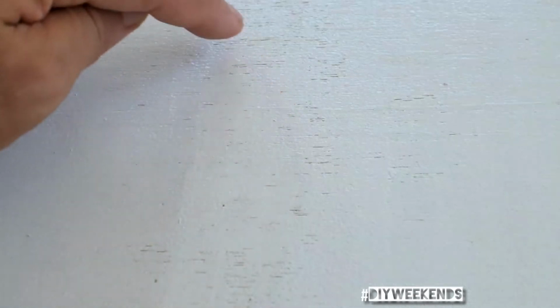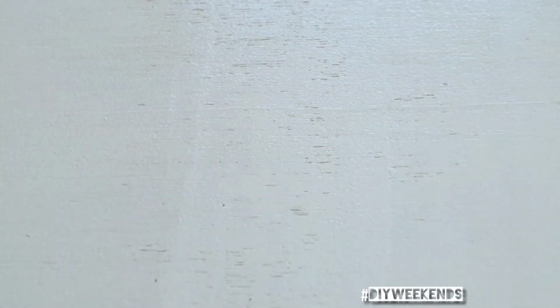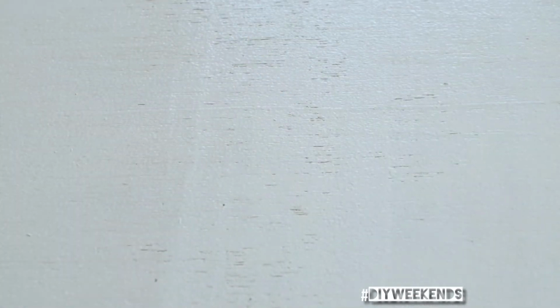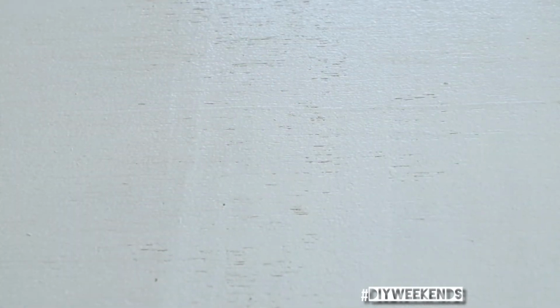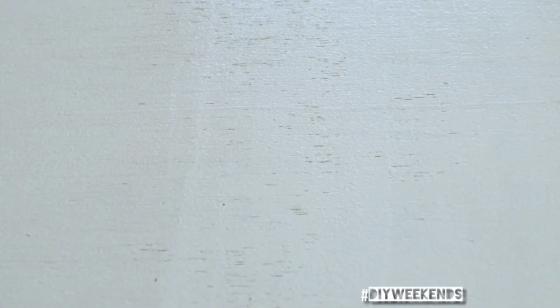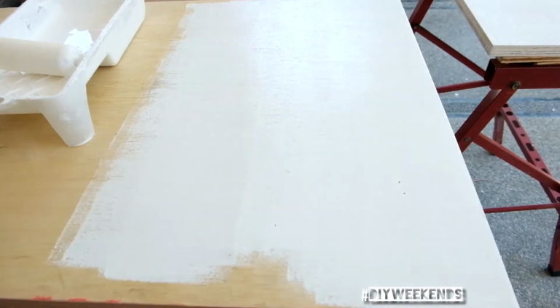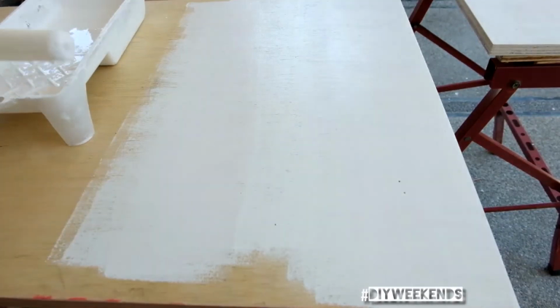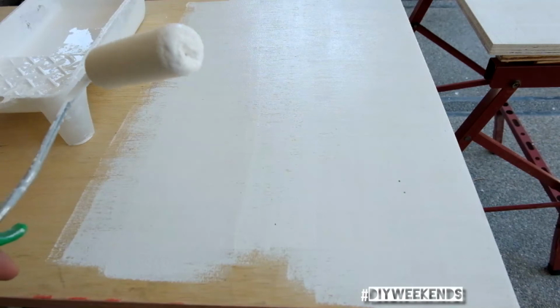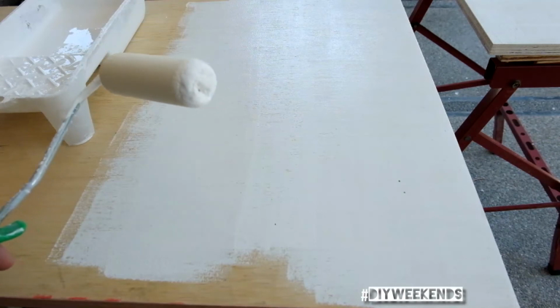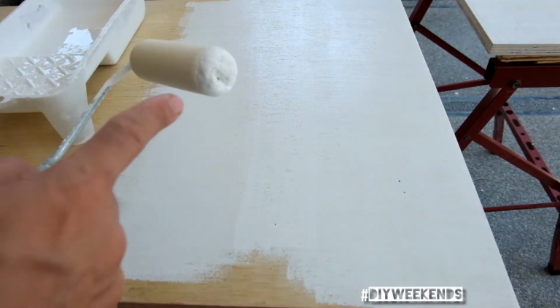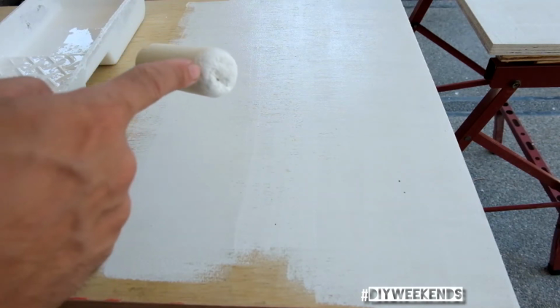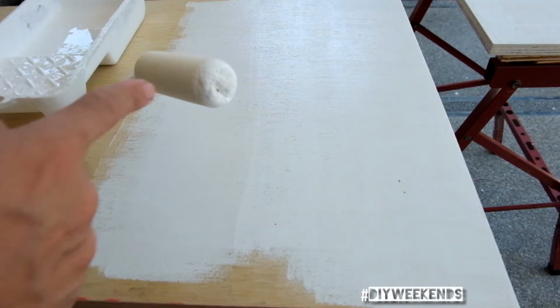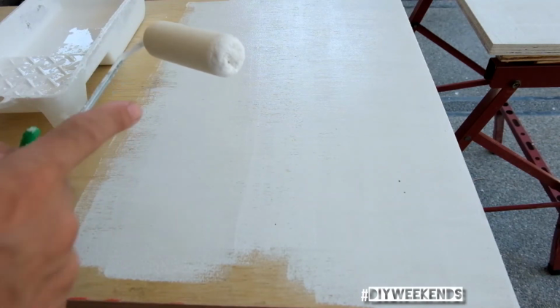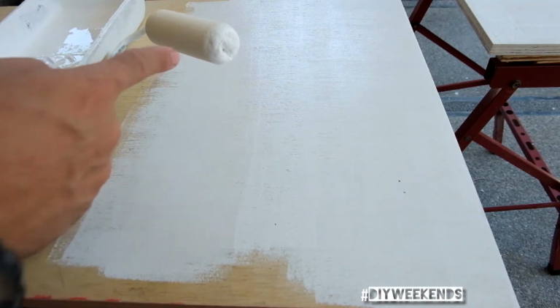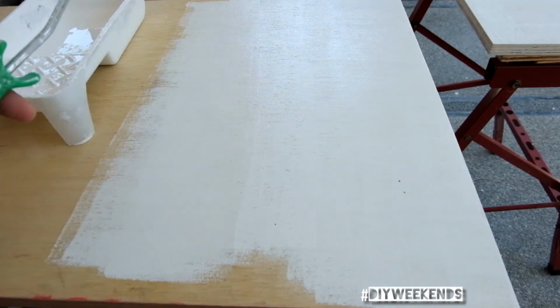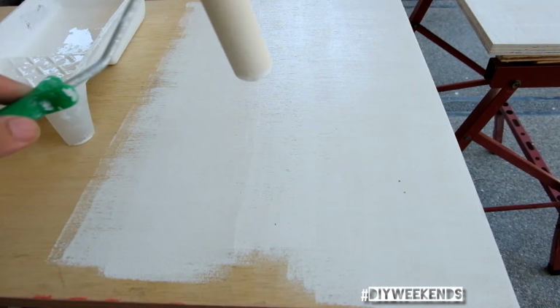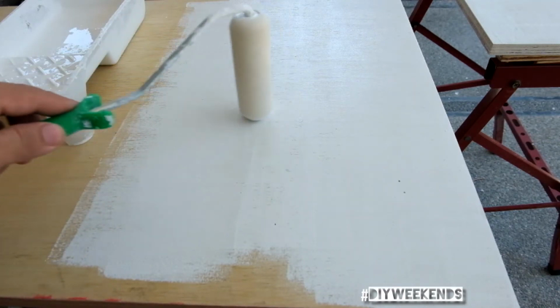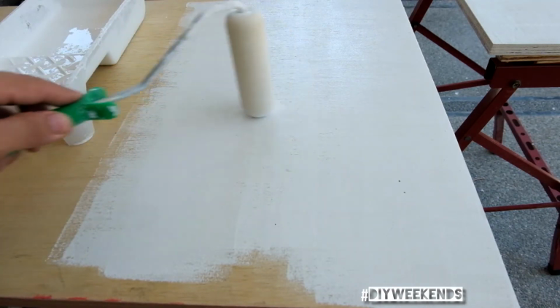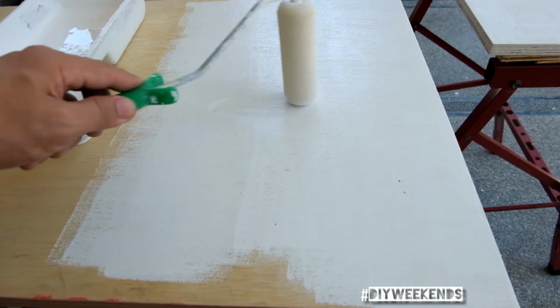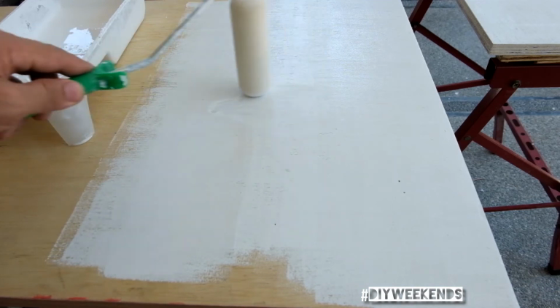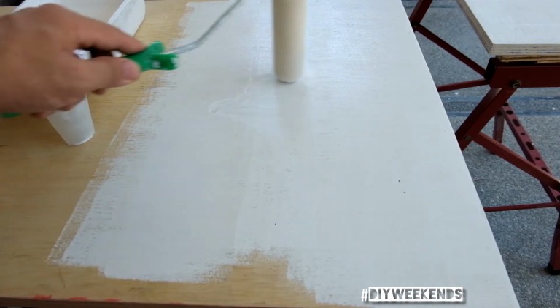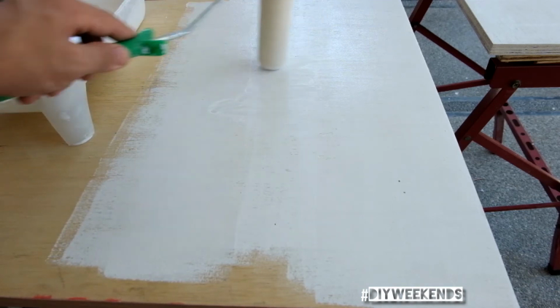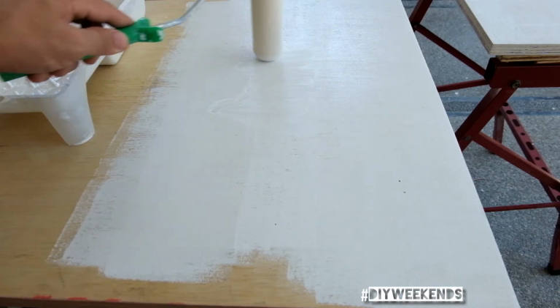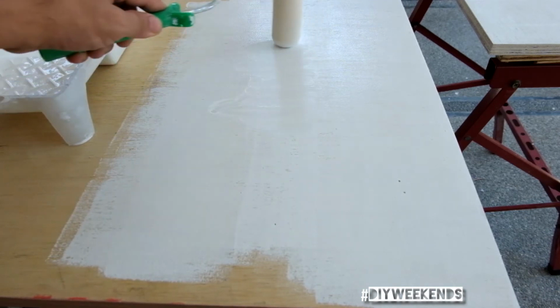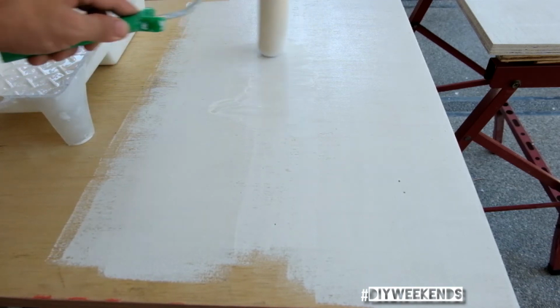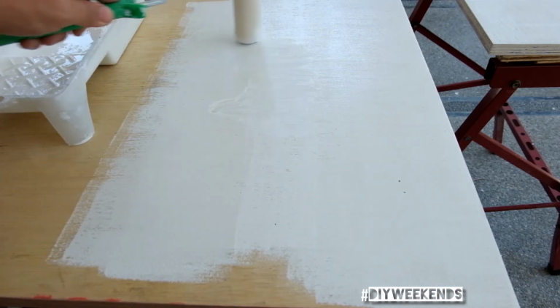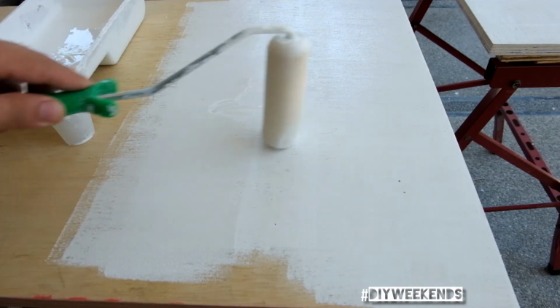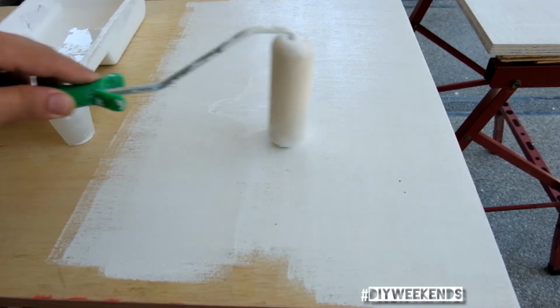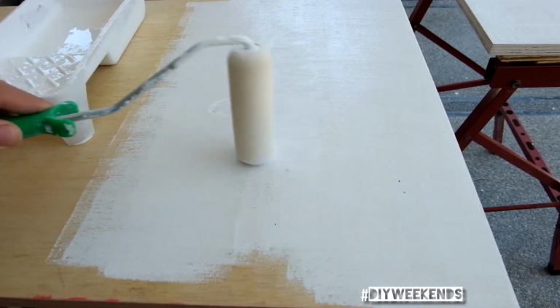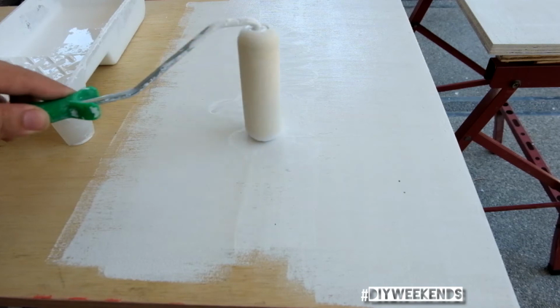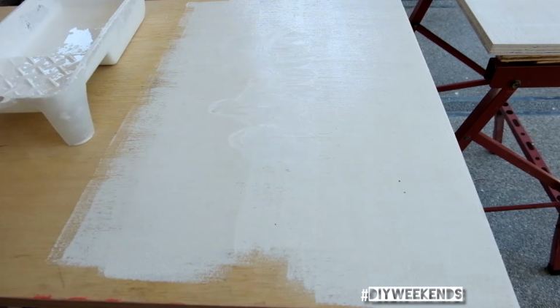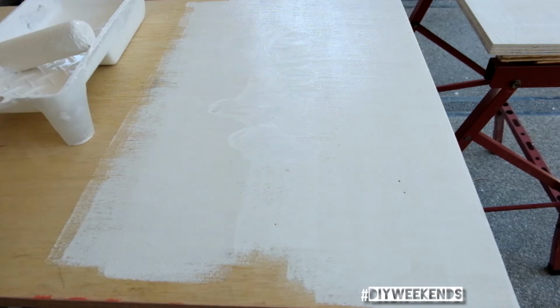Here's a neat trick: if you use a sponge roller, the tip typically has a lot of paint. What I do is I just do this — I just mix it up or color it in like that, and that usually fills in the gaps.